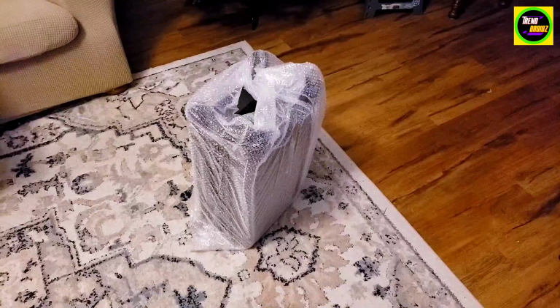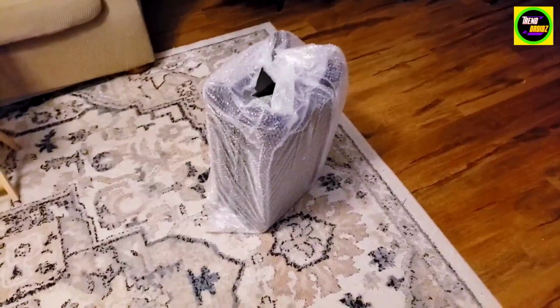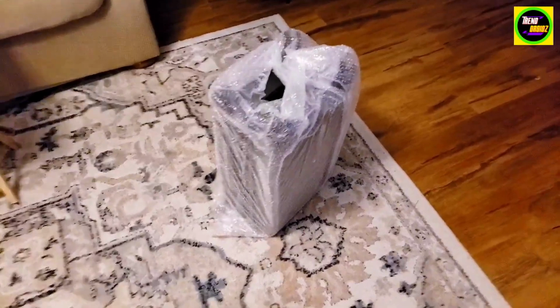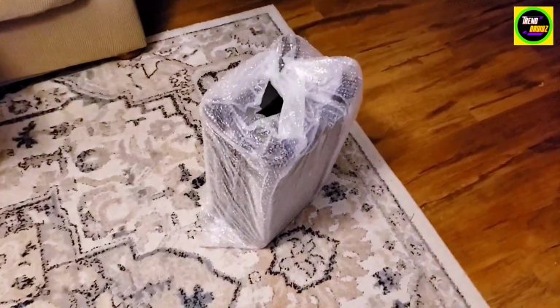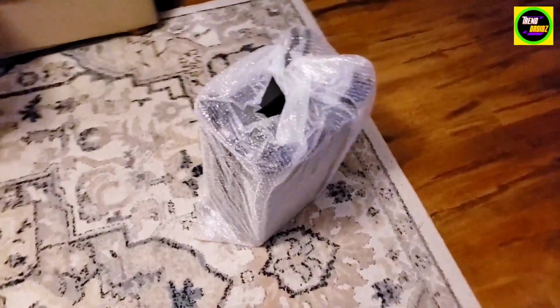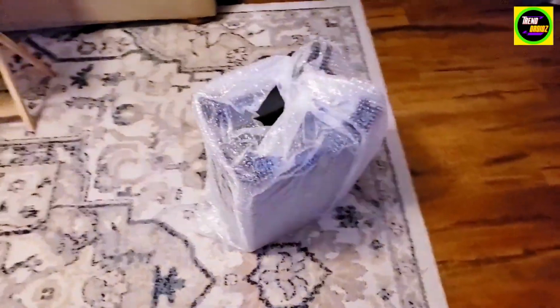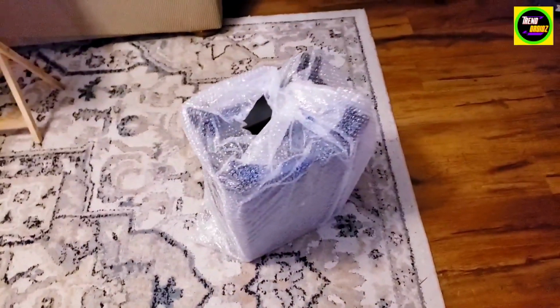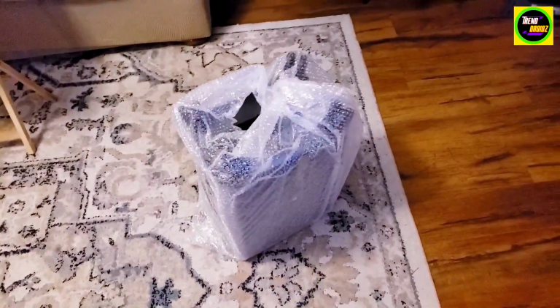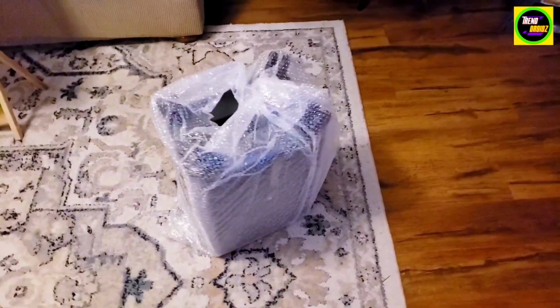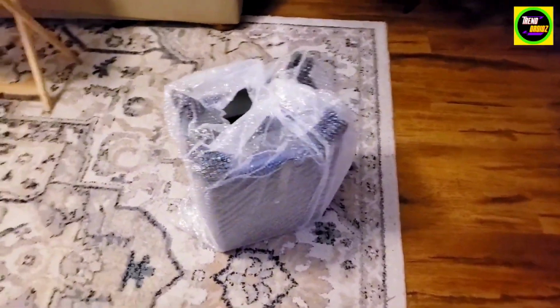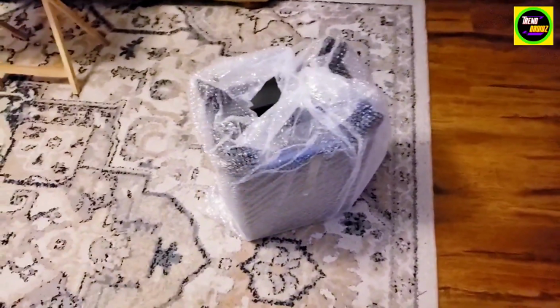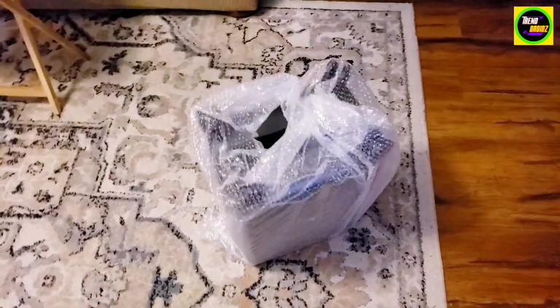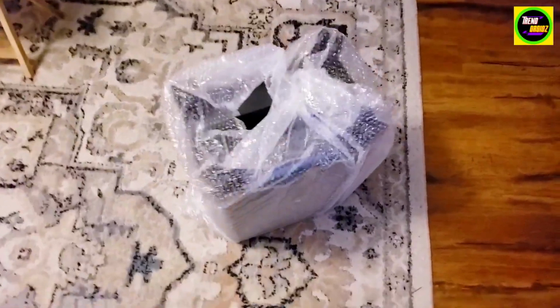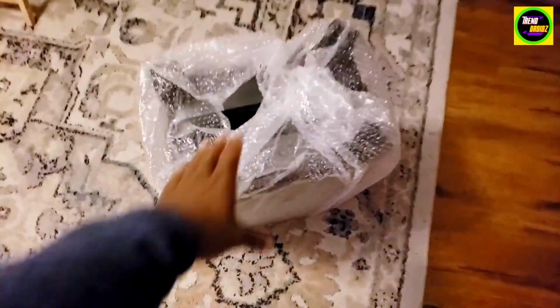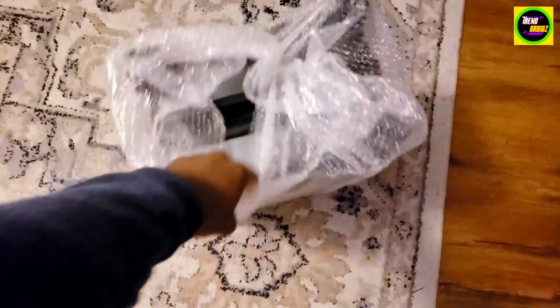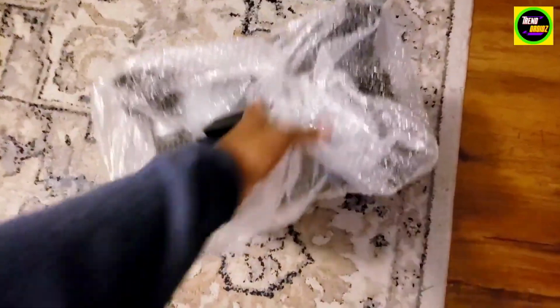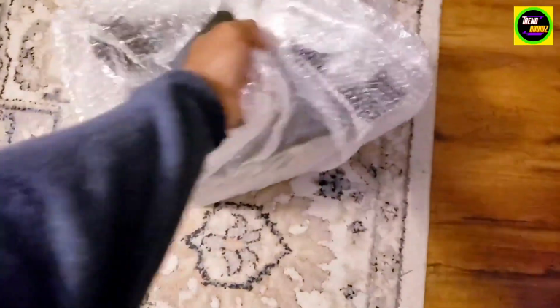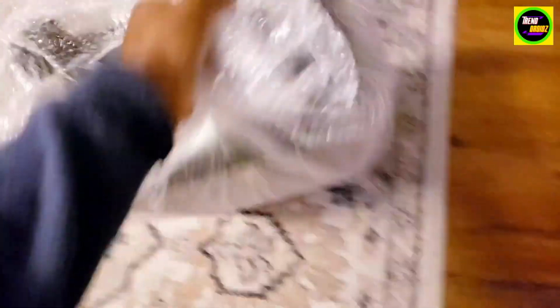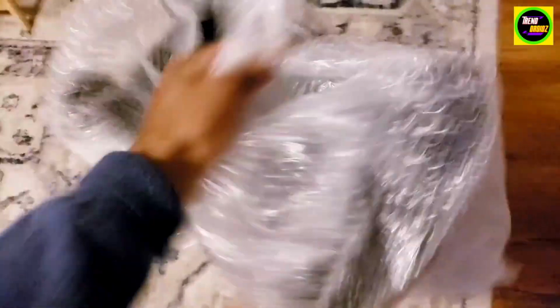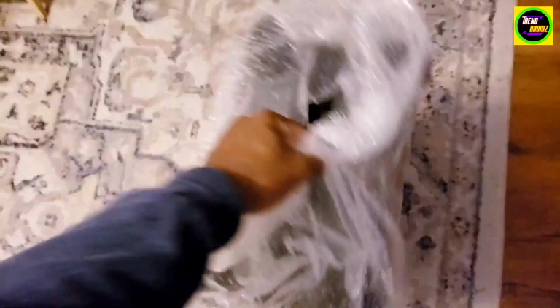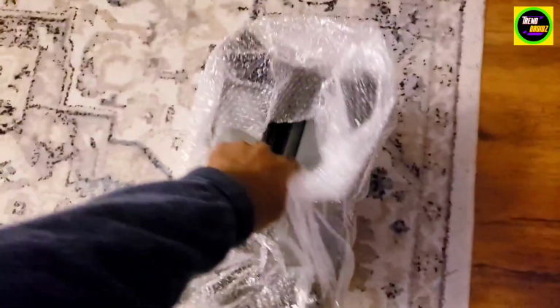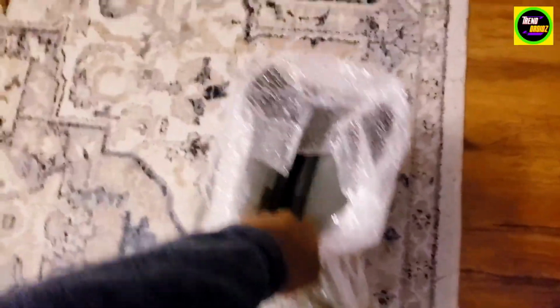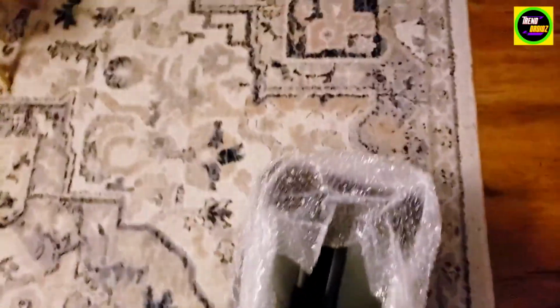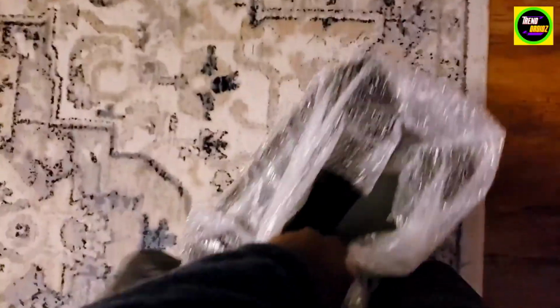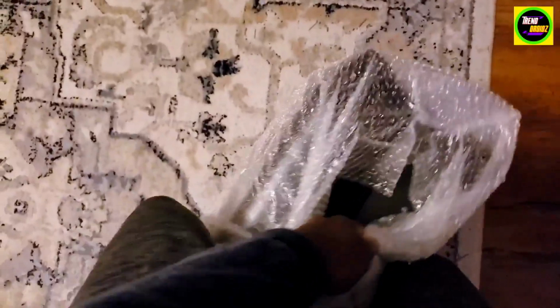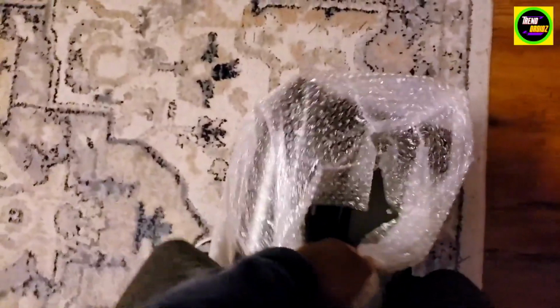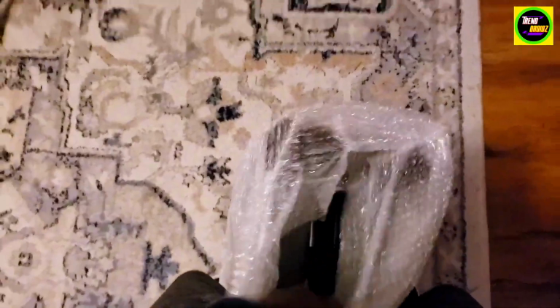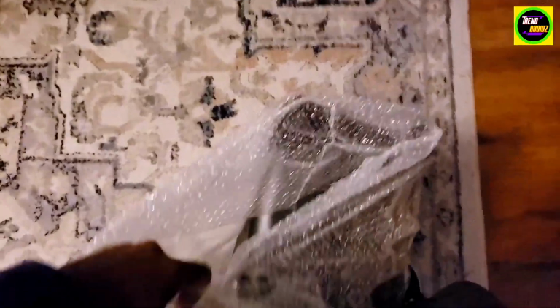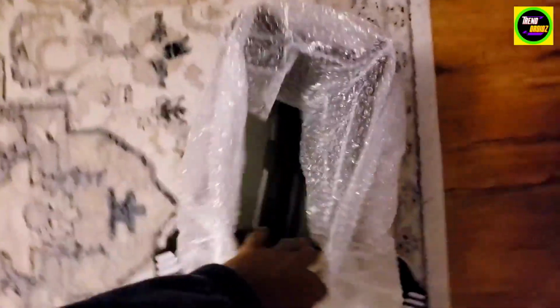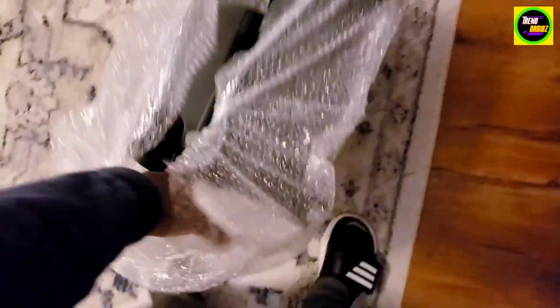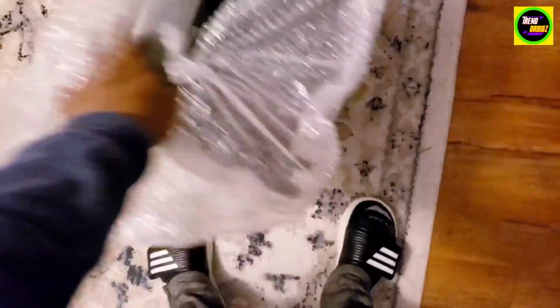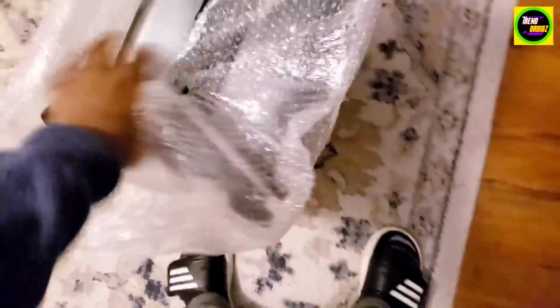This is the carry-on luggage I got from Amazon — just got it out of the box. Going to take it out of the bubble wrap so we can take a quick look at it.